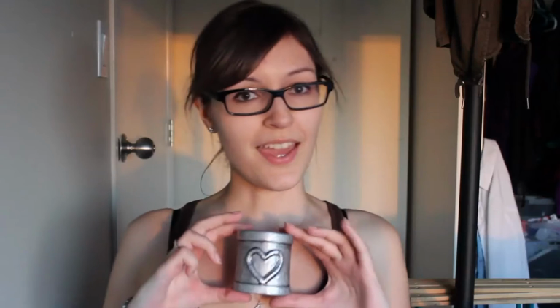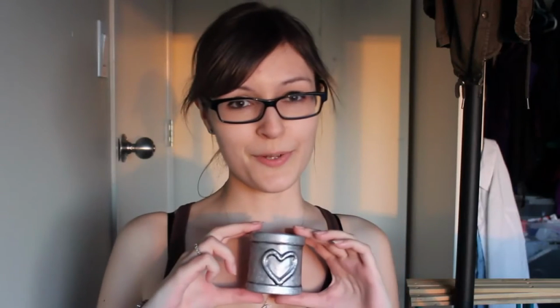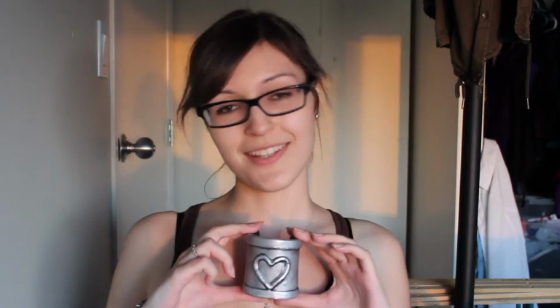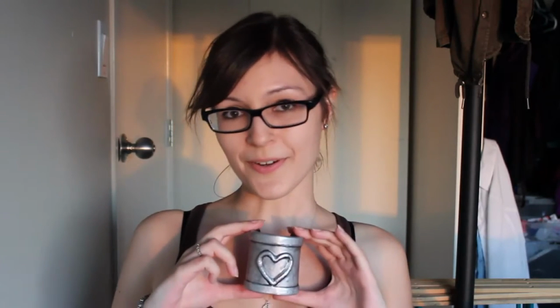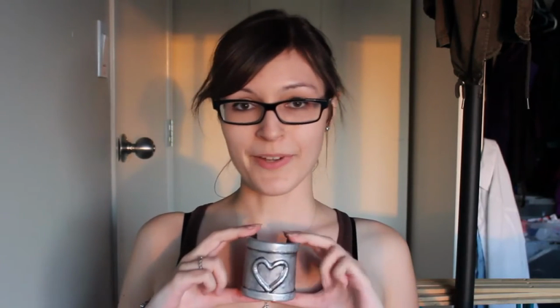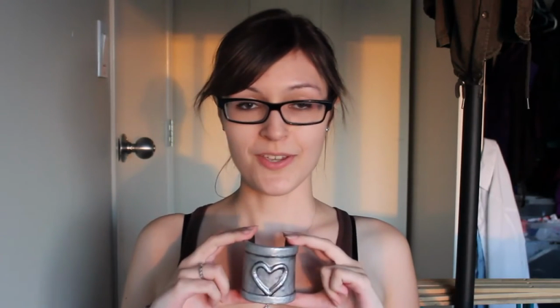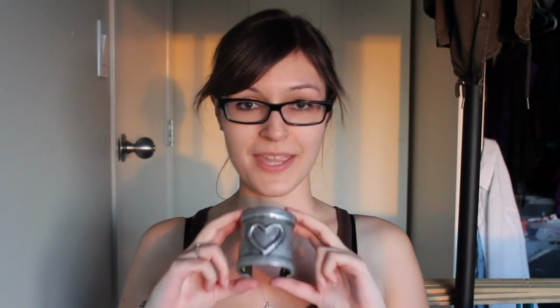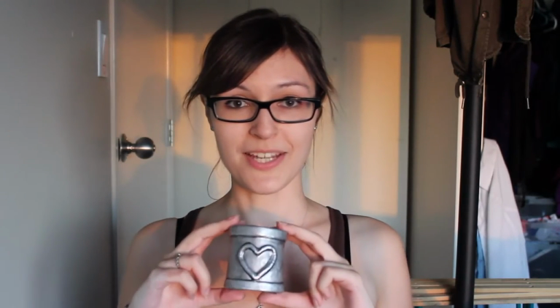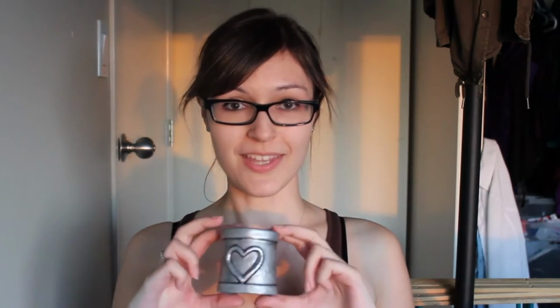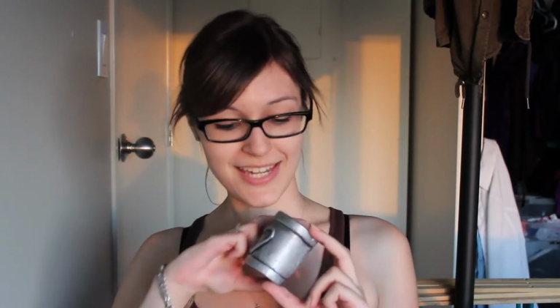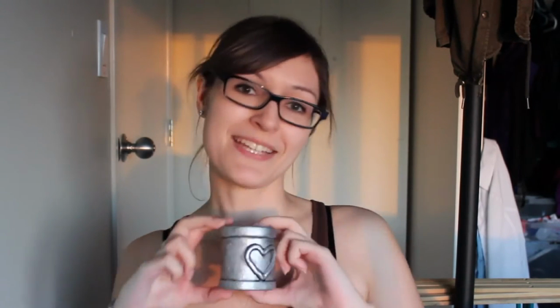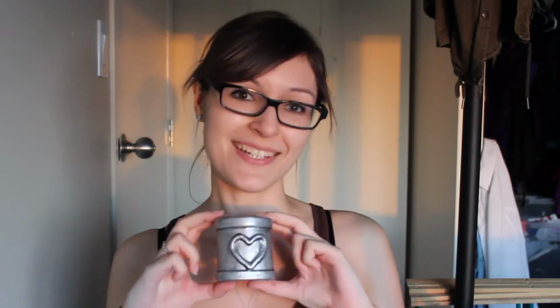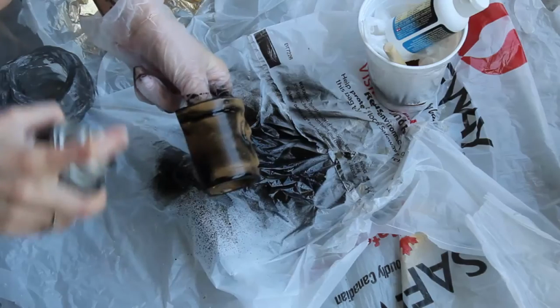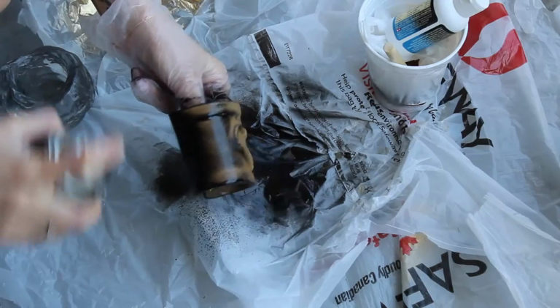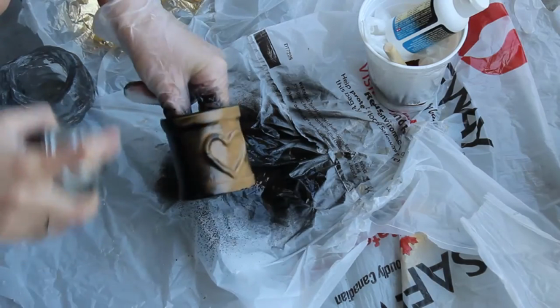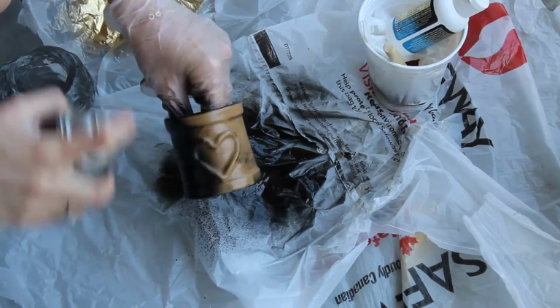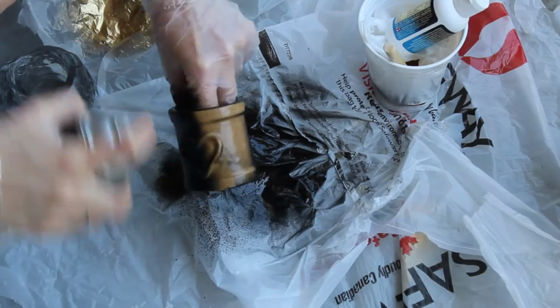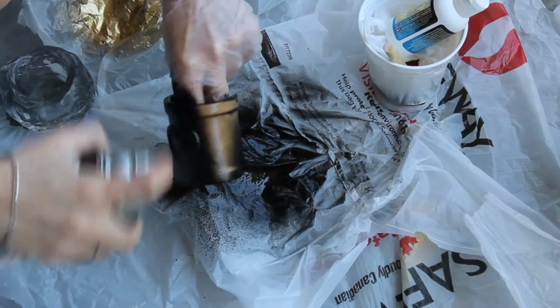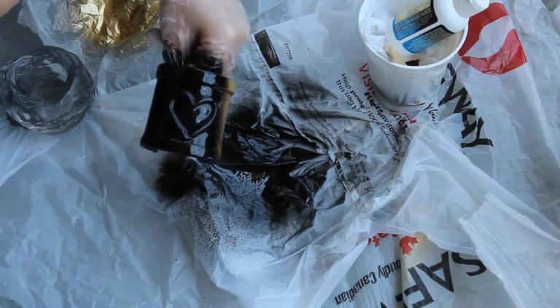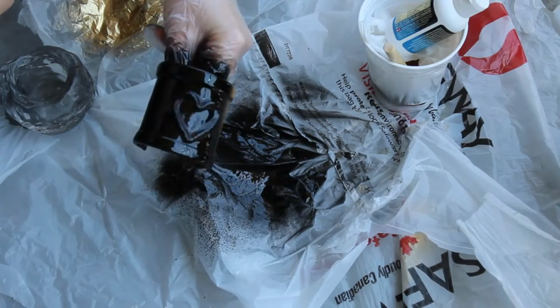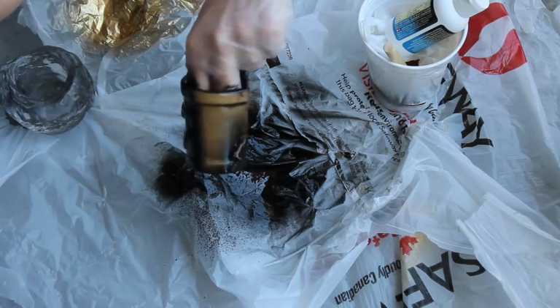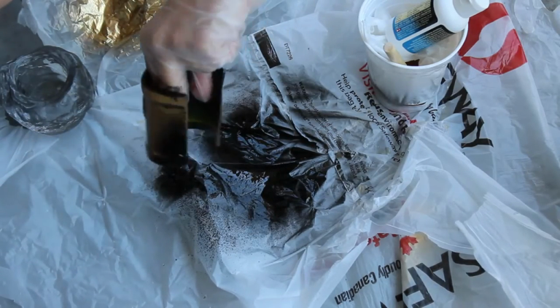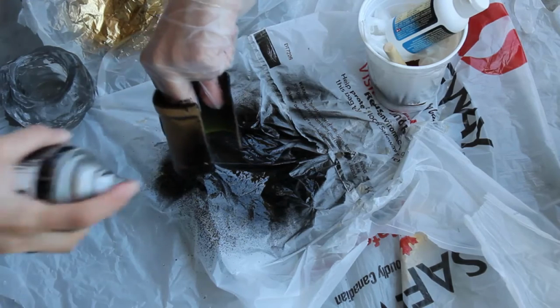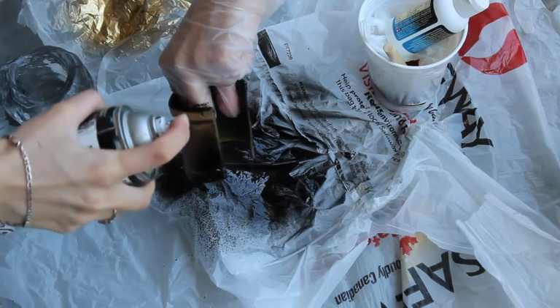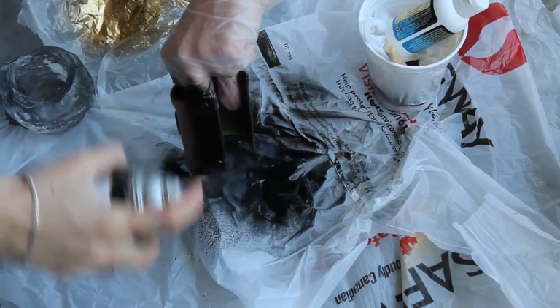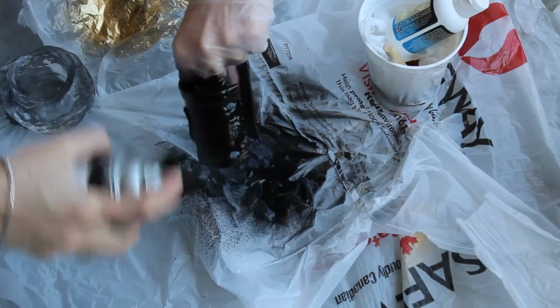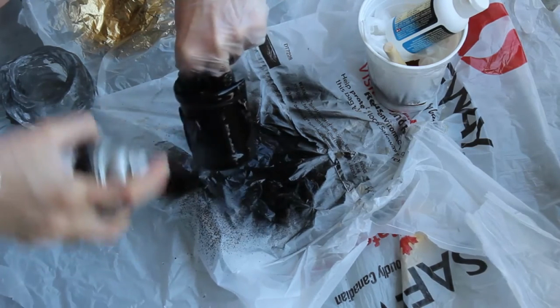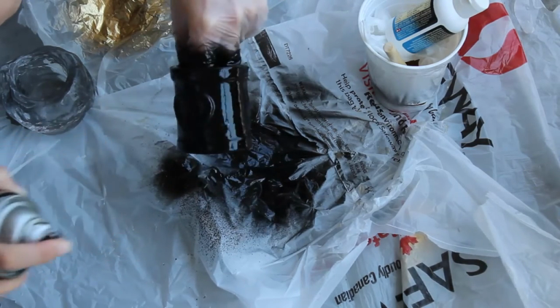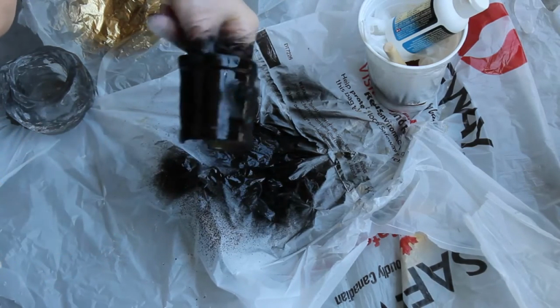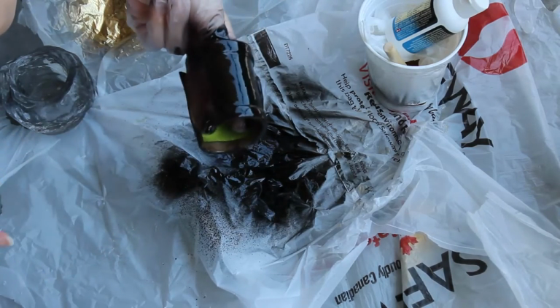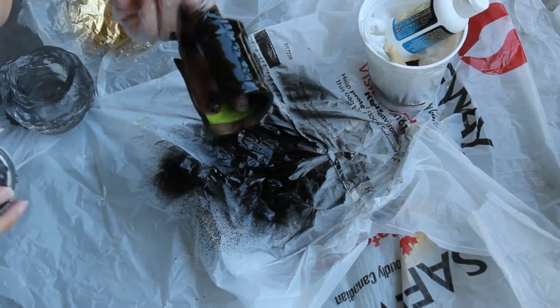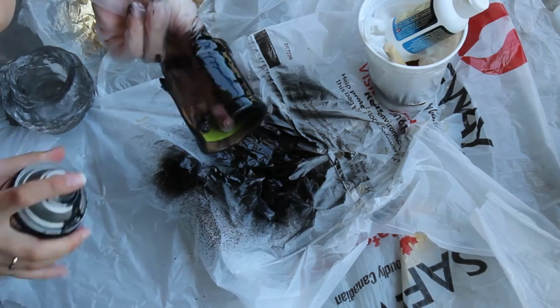Hello everyone! In this tutorial I'm going to show you how to paint this bracer so that it looks nice and metallic. I like to use spray paint because it dries quickly and it covers everything nice and even and it's fast to apply. When painting for a metallic look I always start with black.